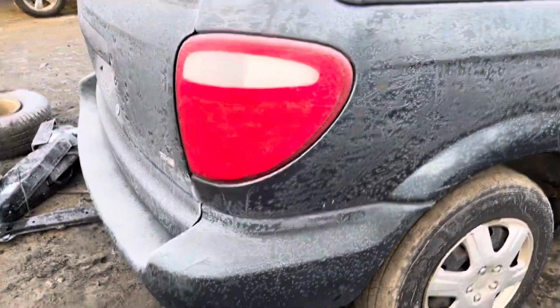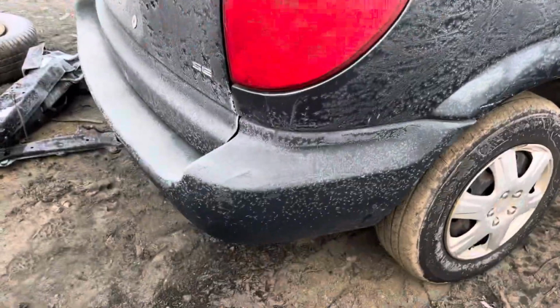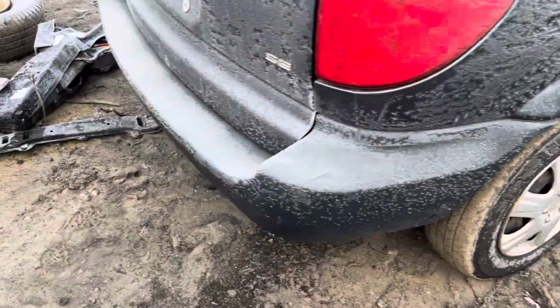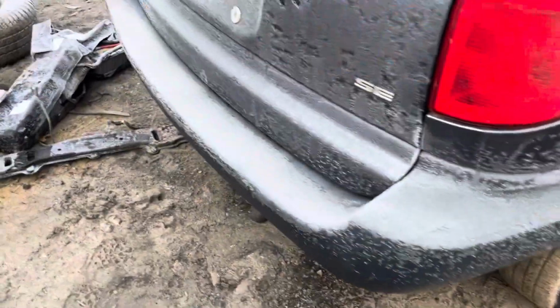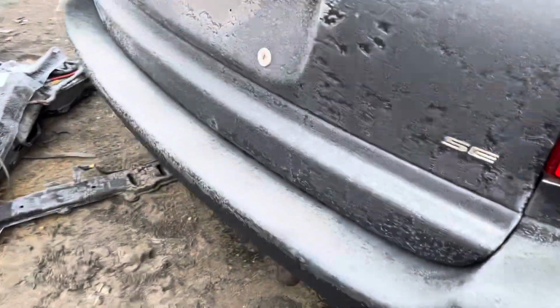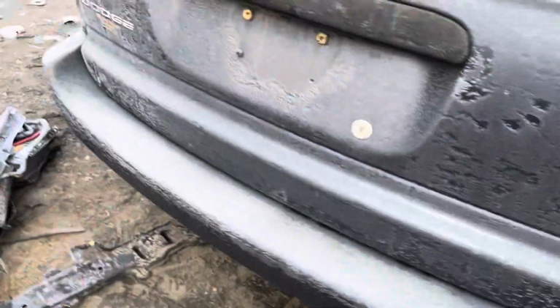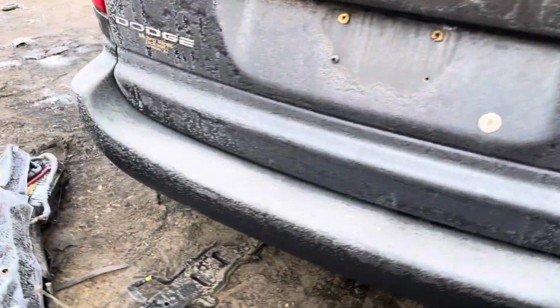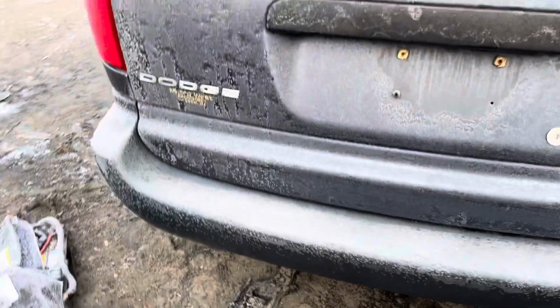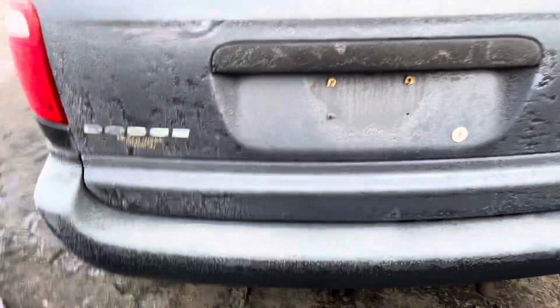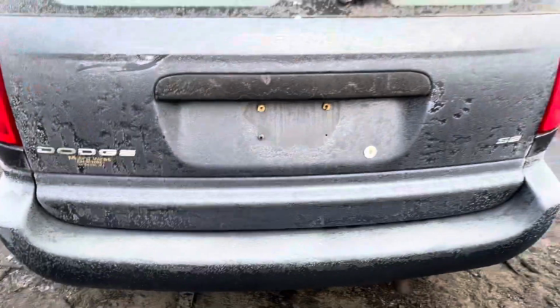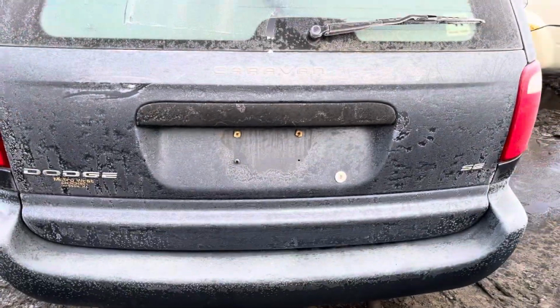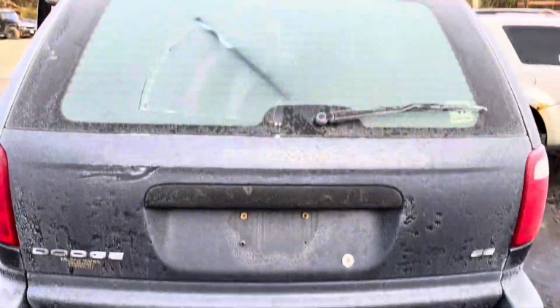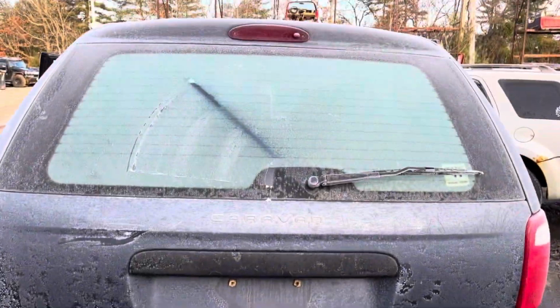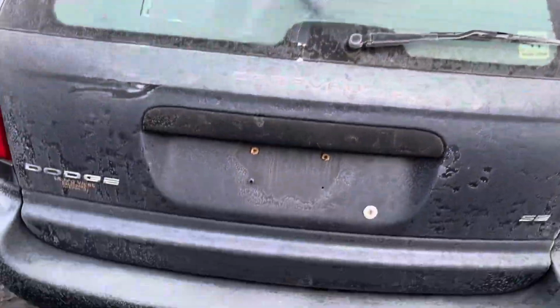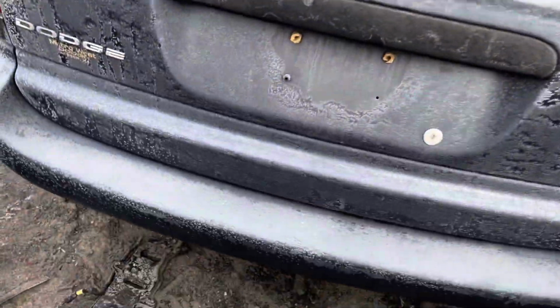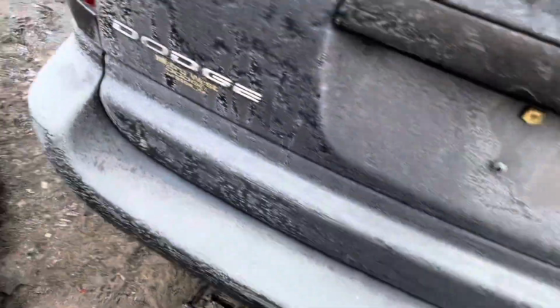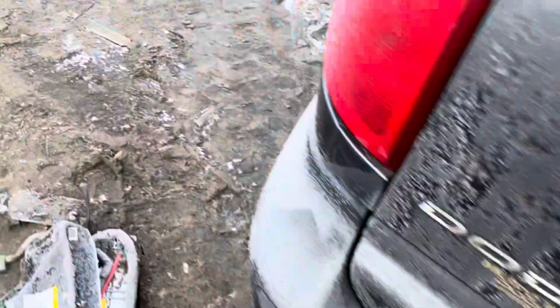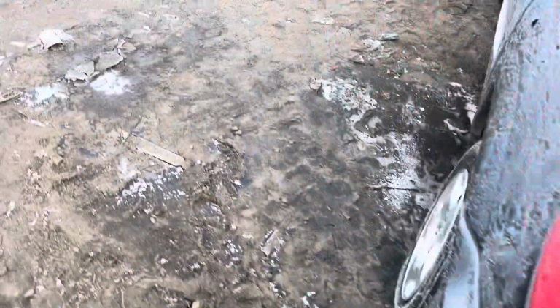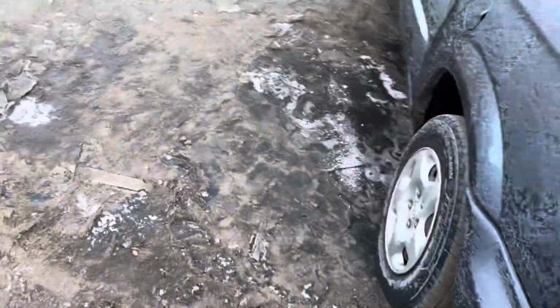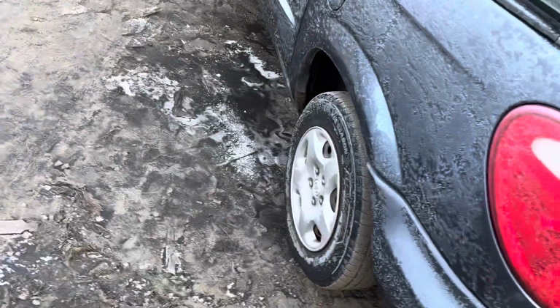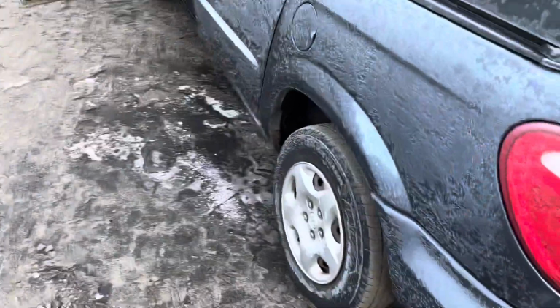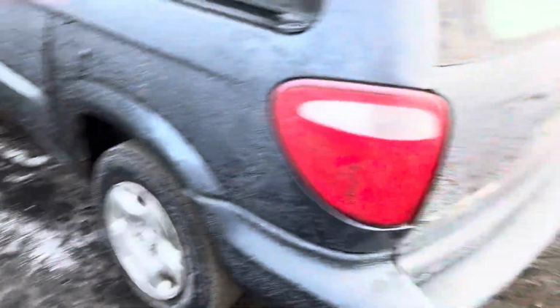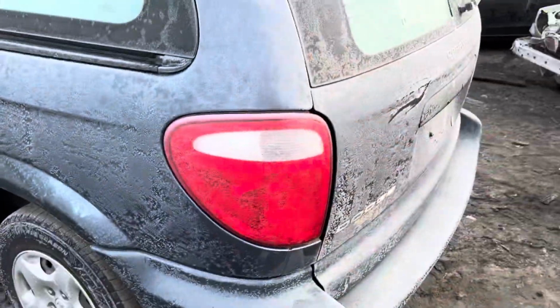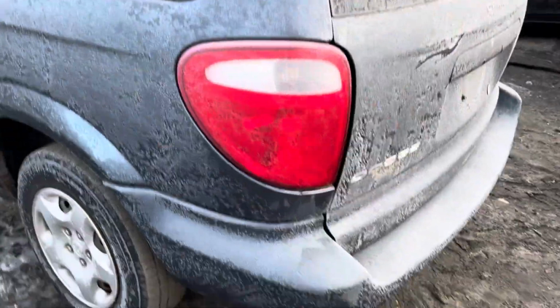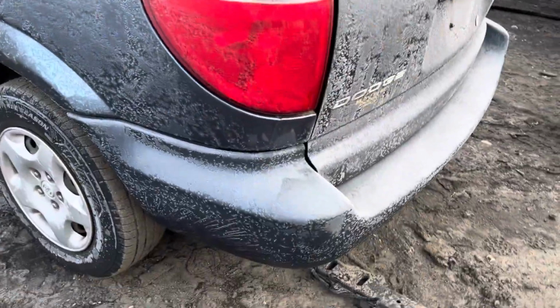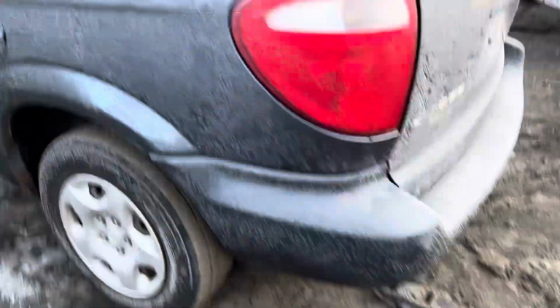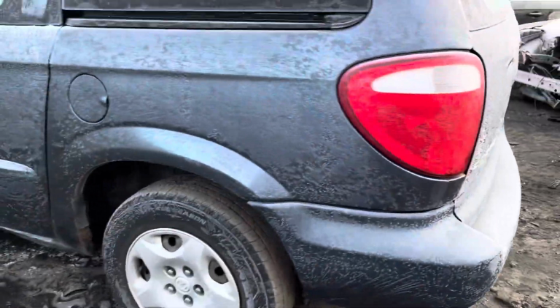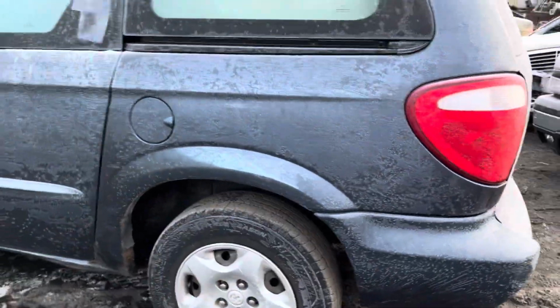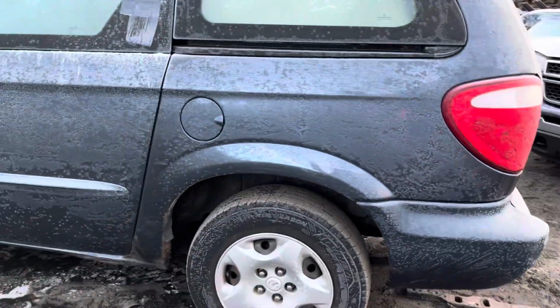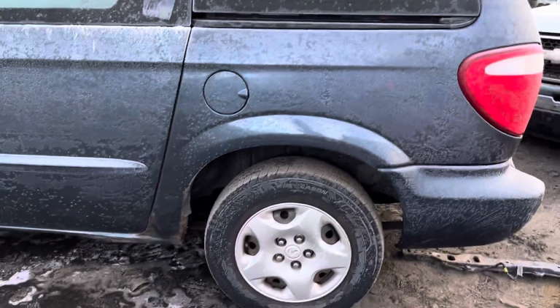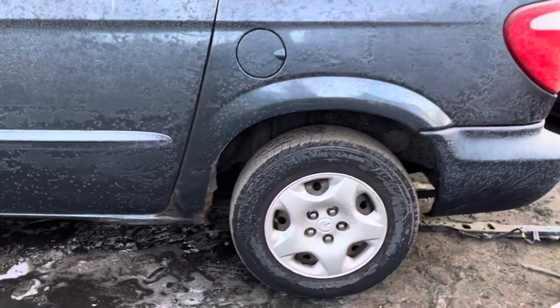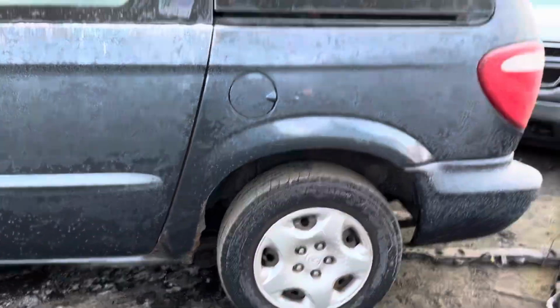Taillights, rear bumper, and the lid all look good. Other taillights good, other quarter the same — has a slot on the bottom.